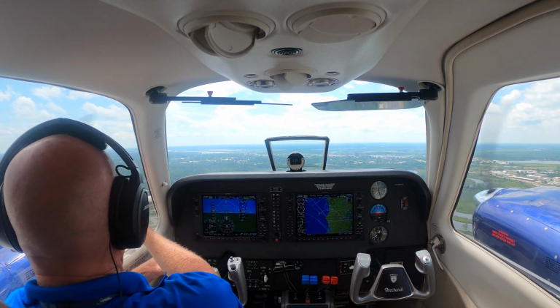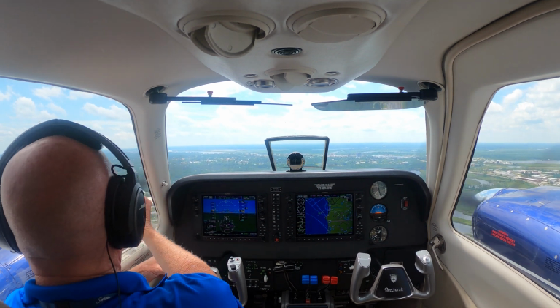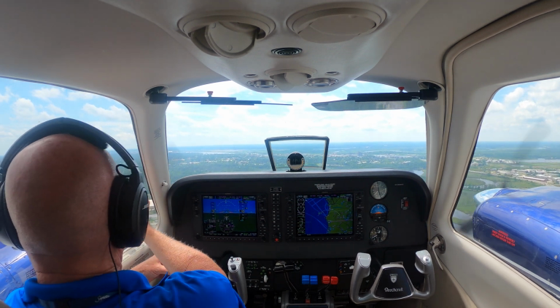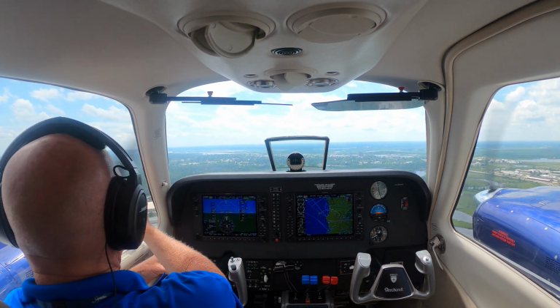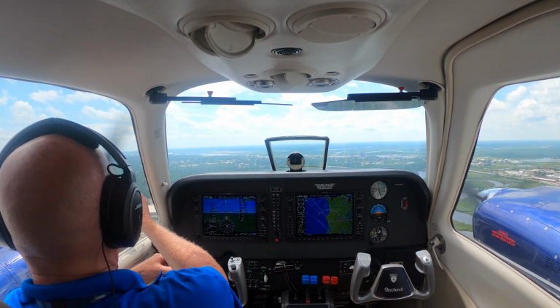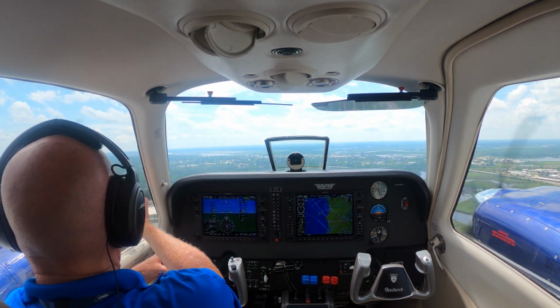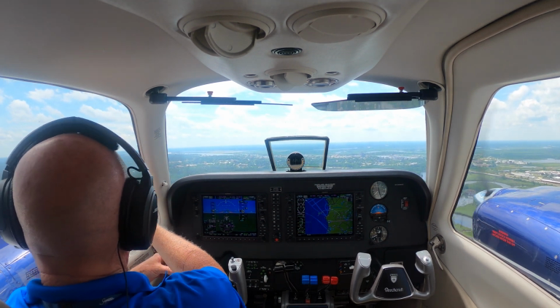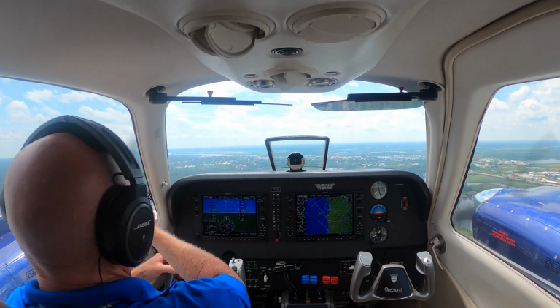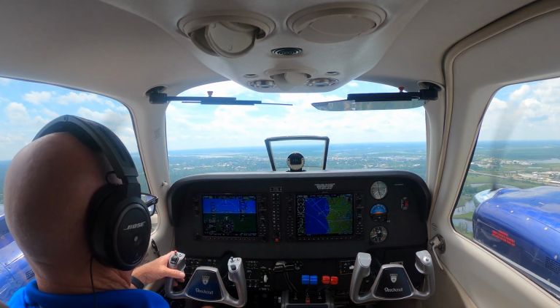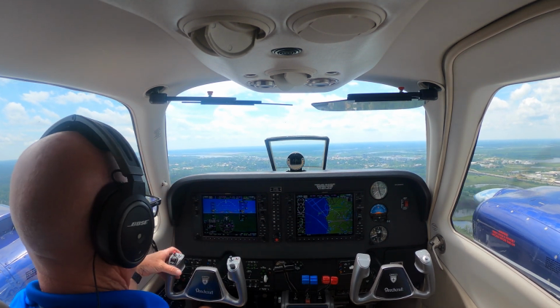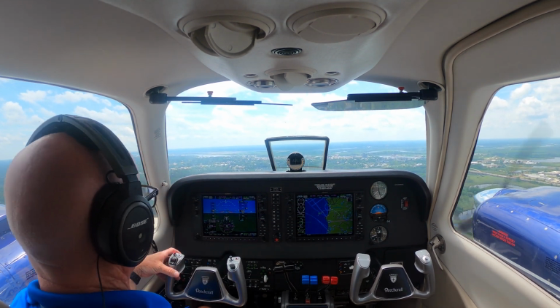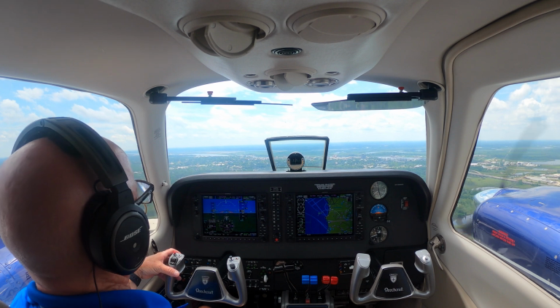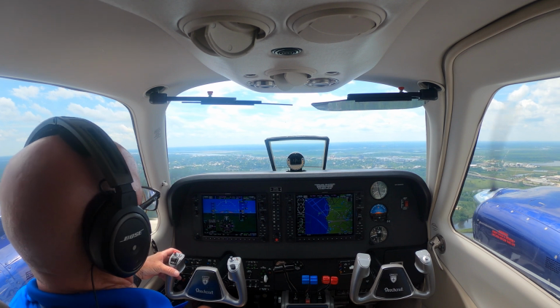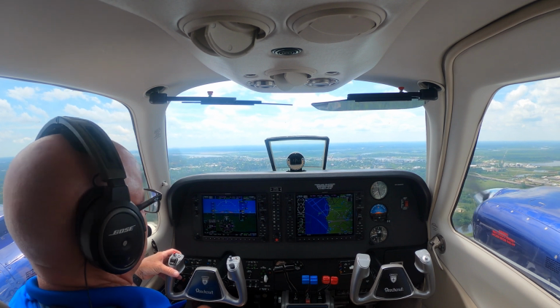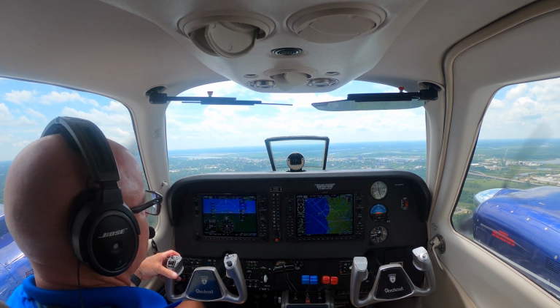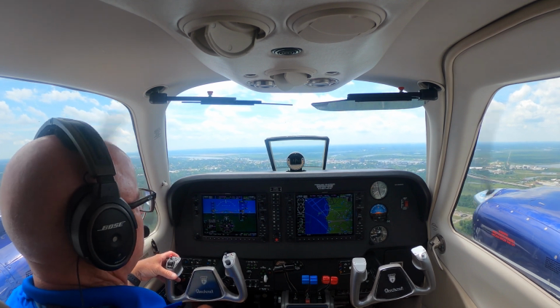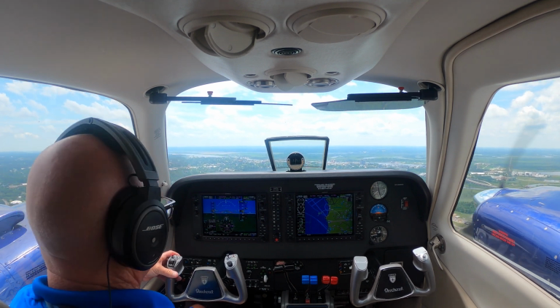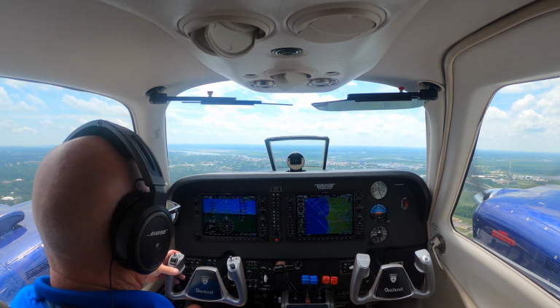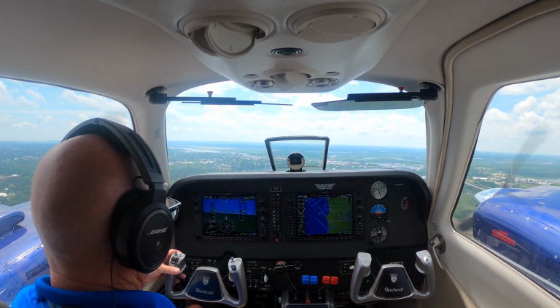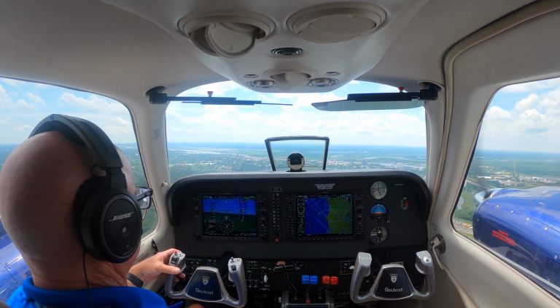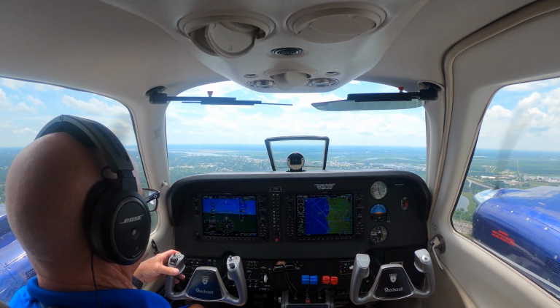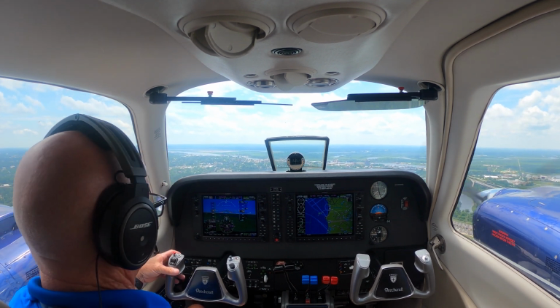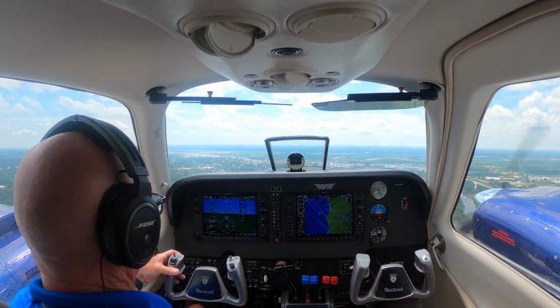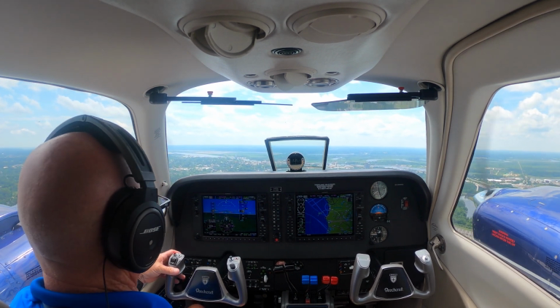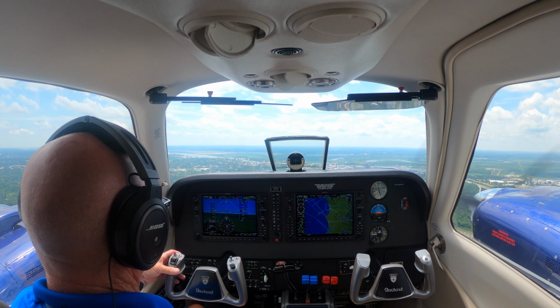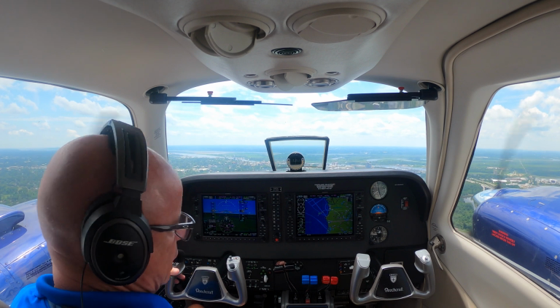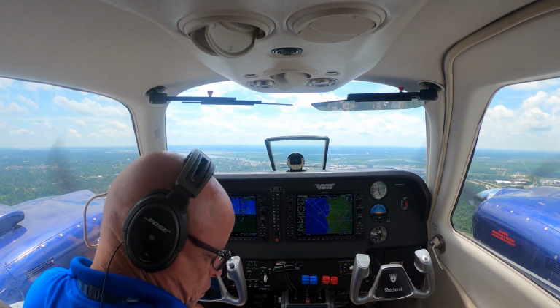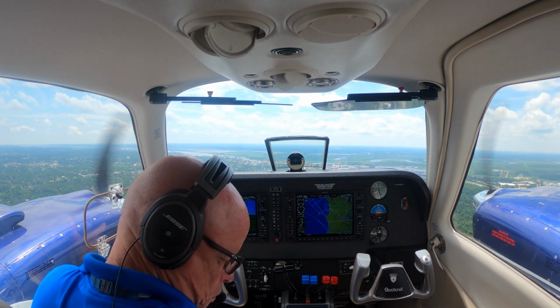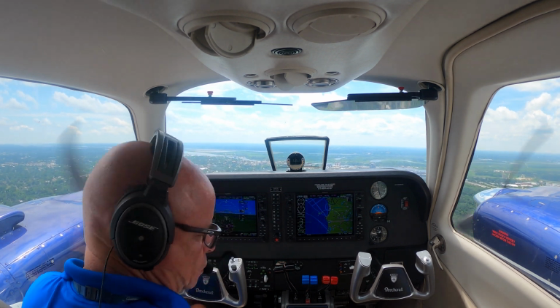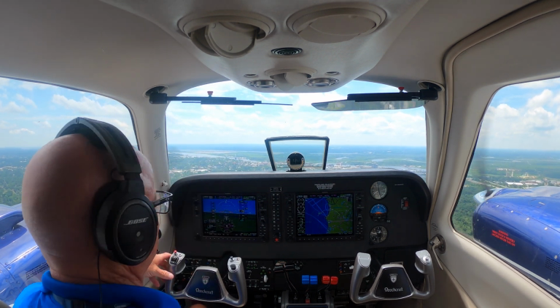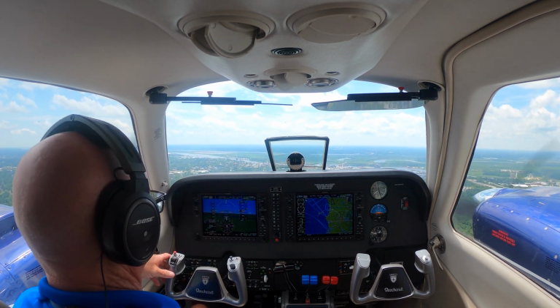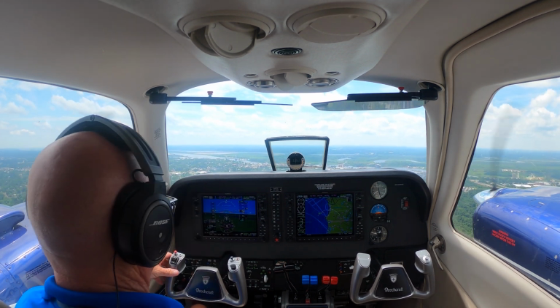A little wind whistling from this. Wilmington departure, Baron 515 Bravo Echo, 700 climbing 2000, runway heading. 515 Bravo Echo, Wilmington departure — better contact. Turn right heading 3-5-0.